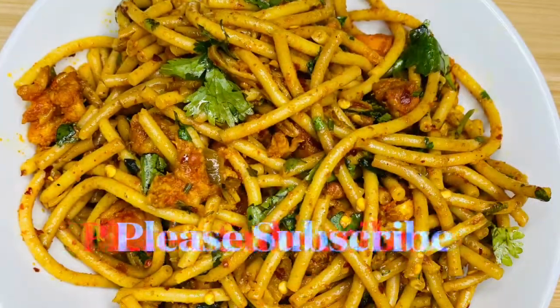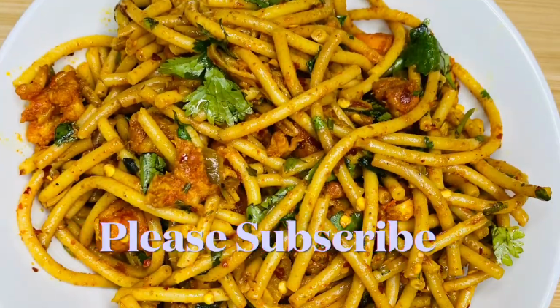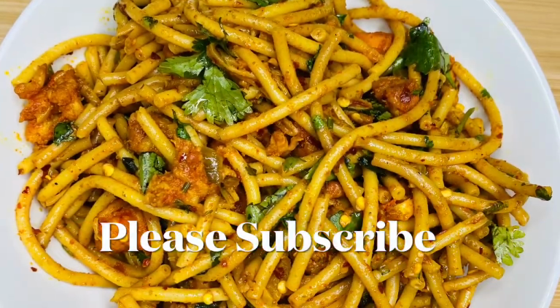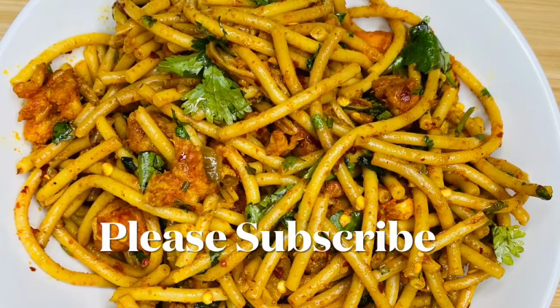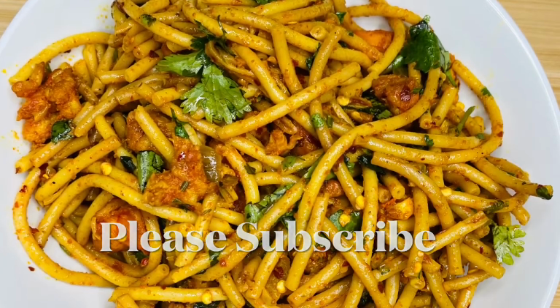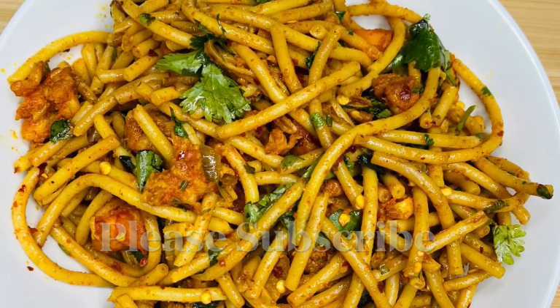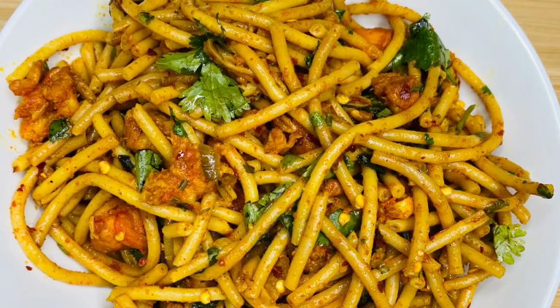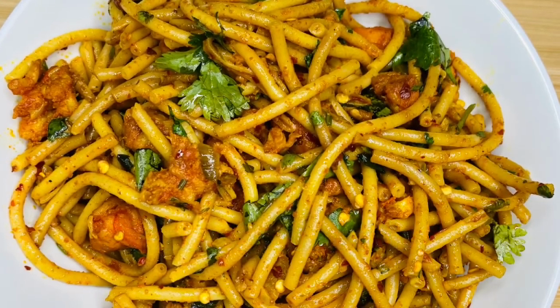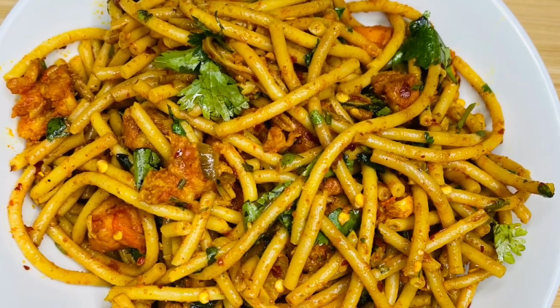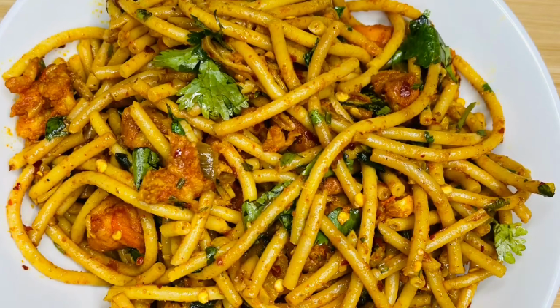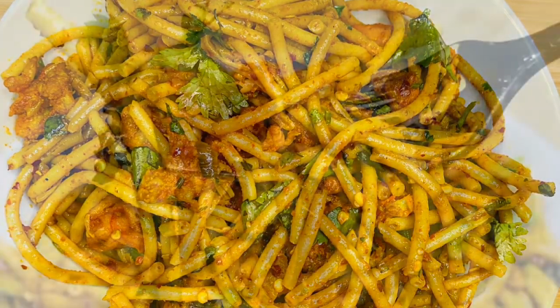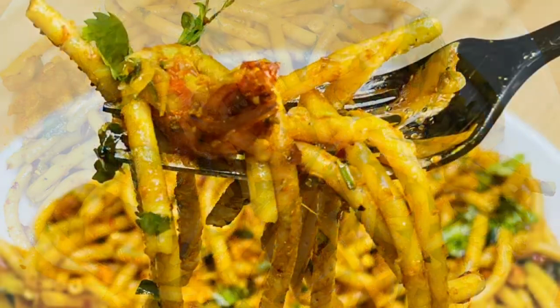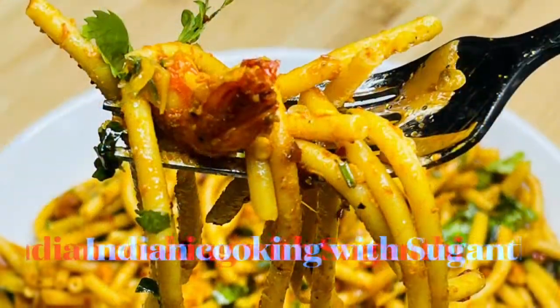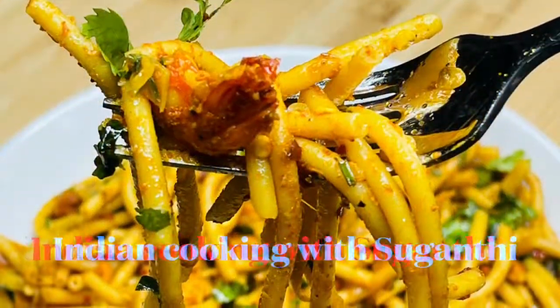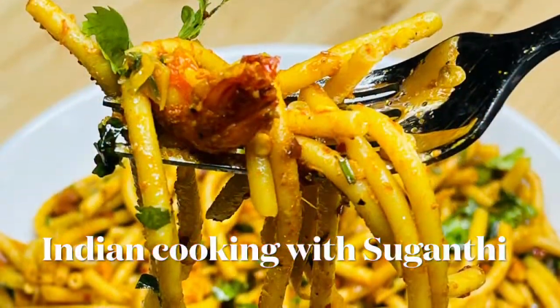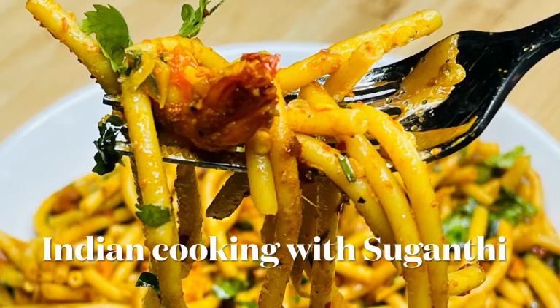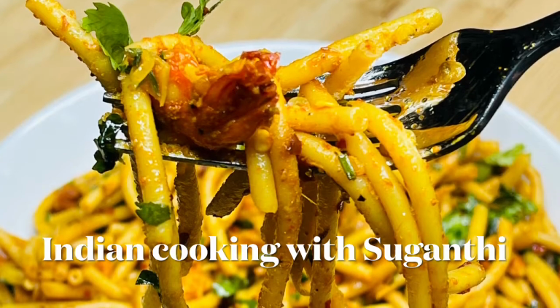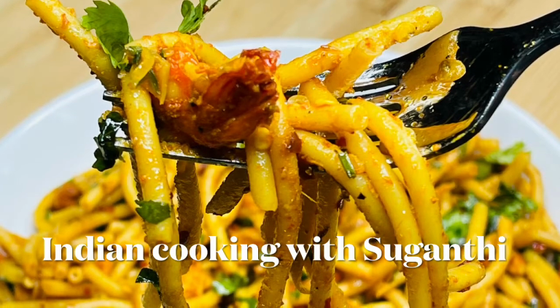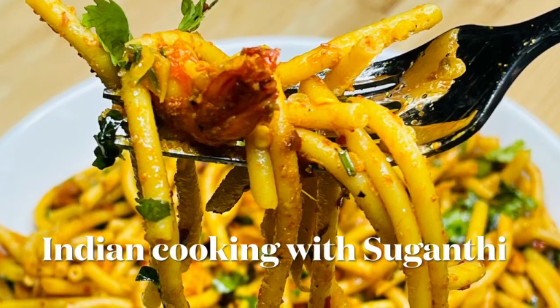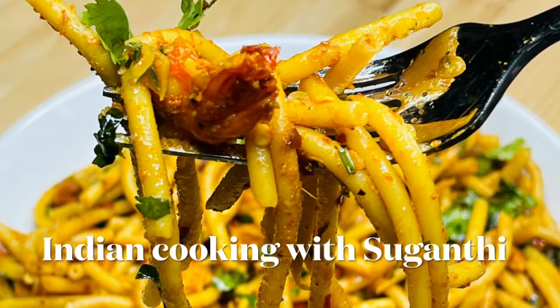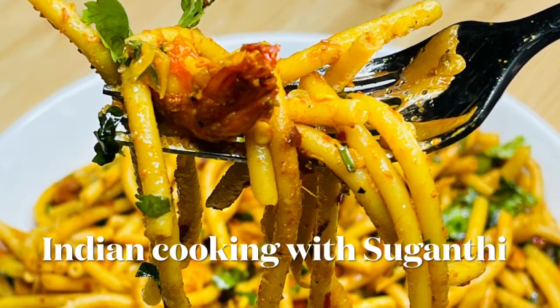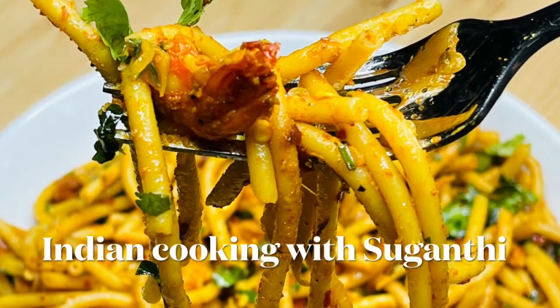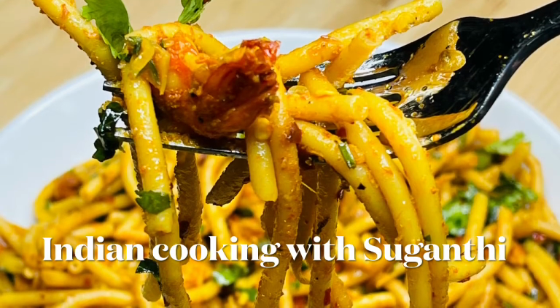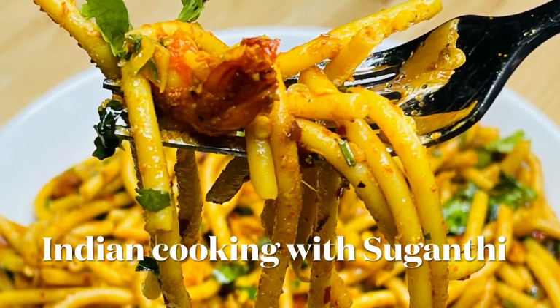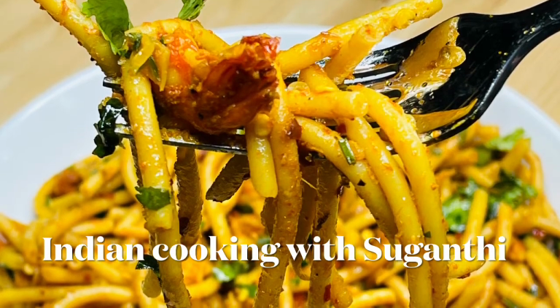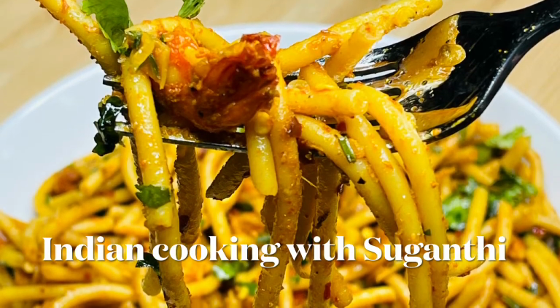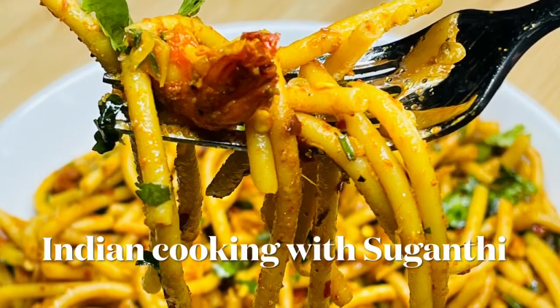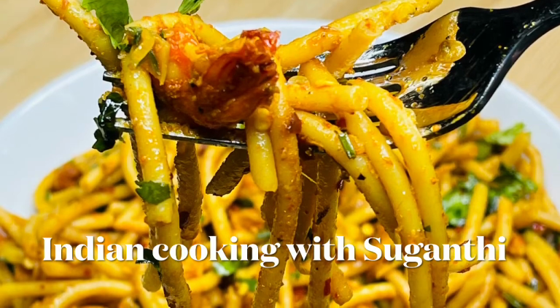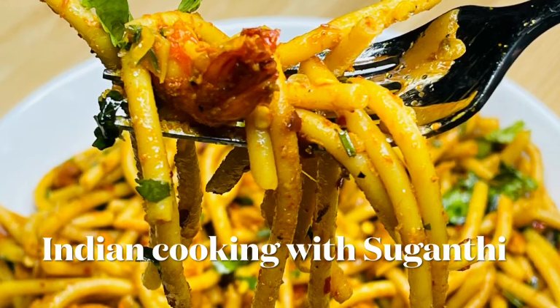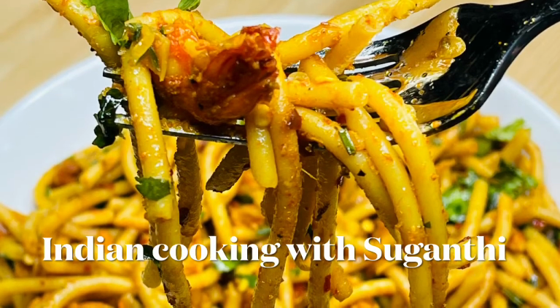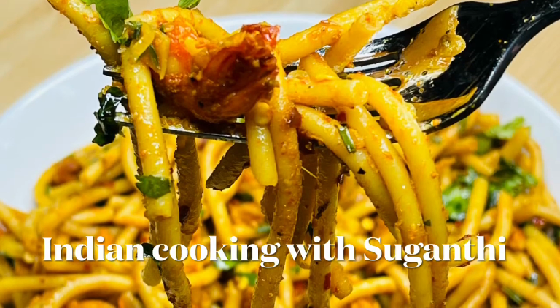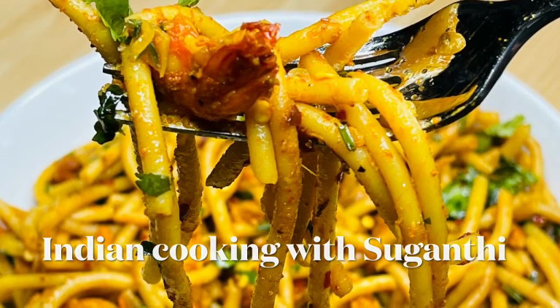Please subscribe to my channel, Indian Cooking with Suganti, and please press the bell button so you will be notified as soon as I post new videos. Thank you, and please share the videos with your friends and family.